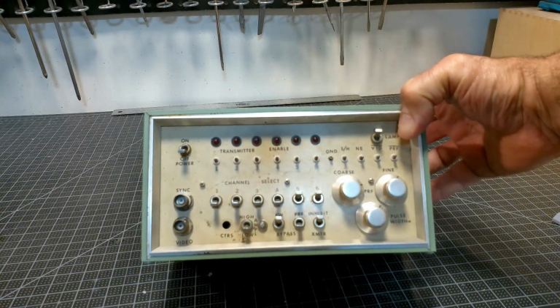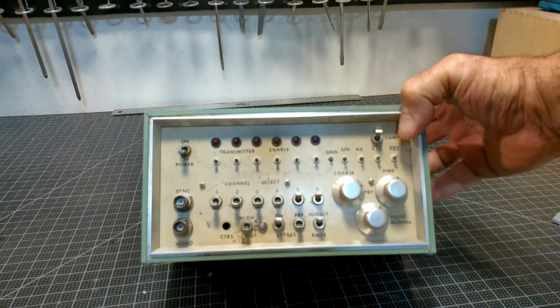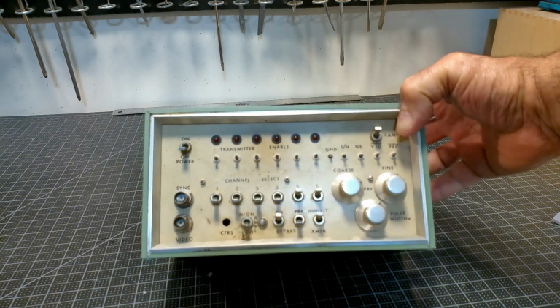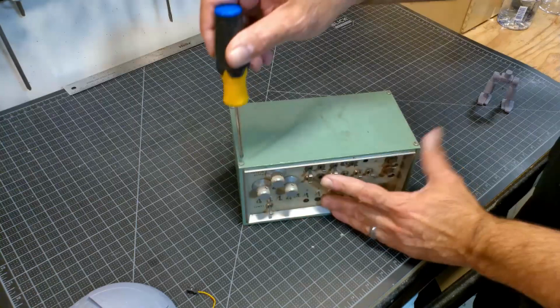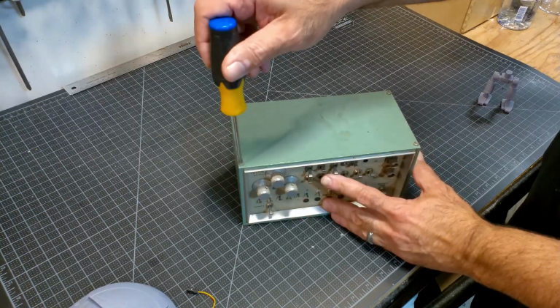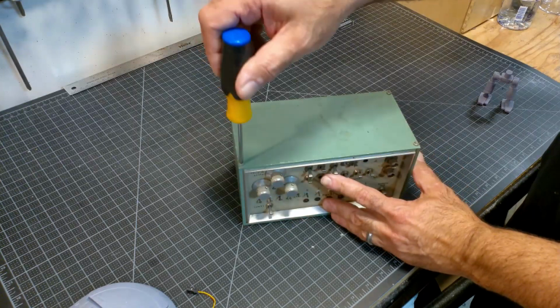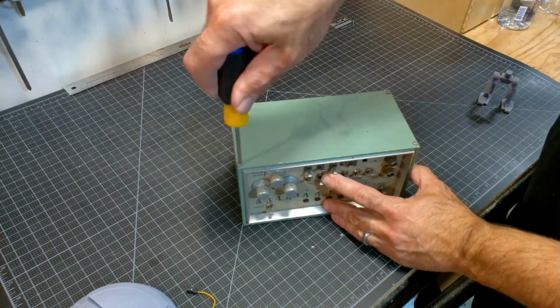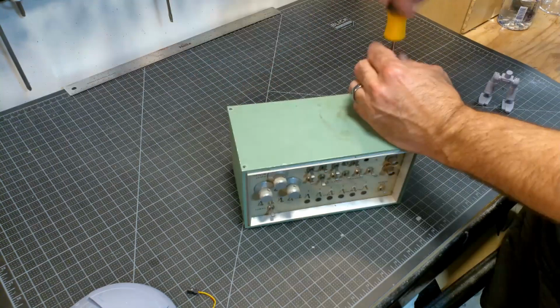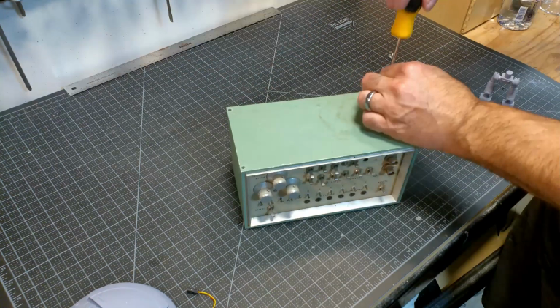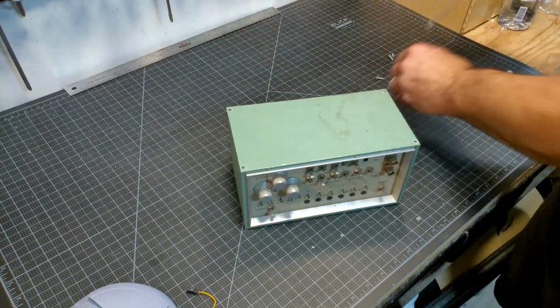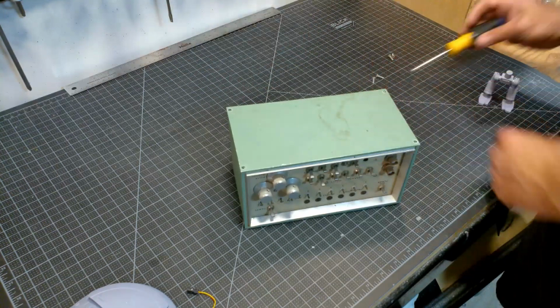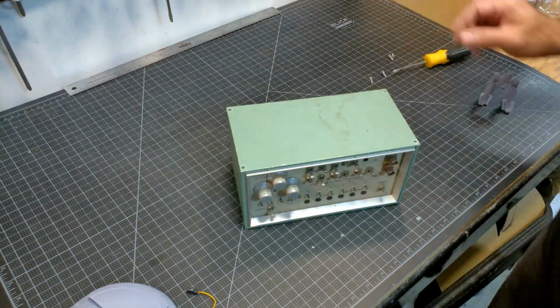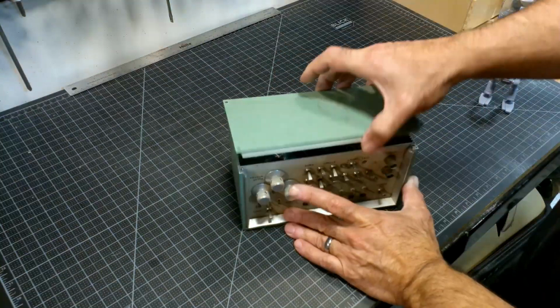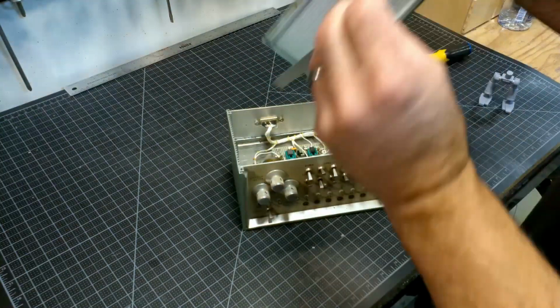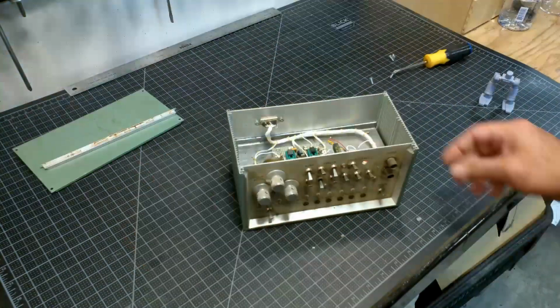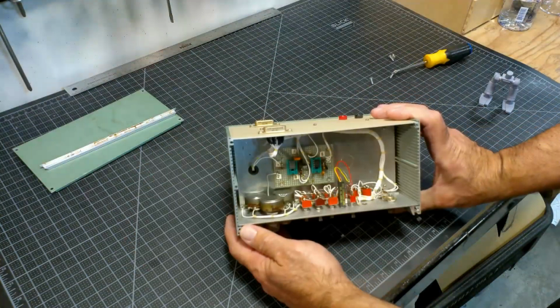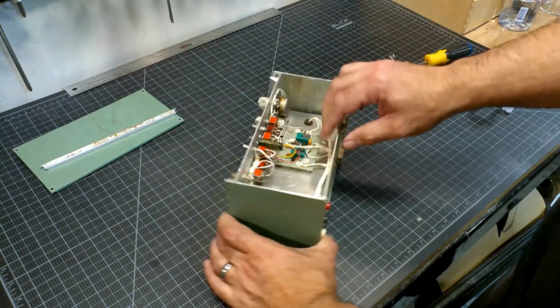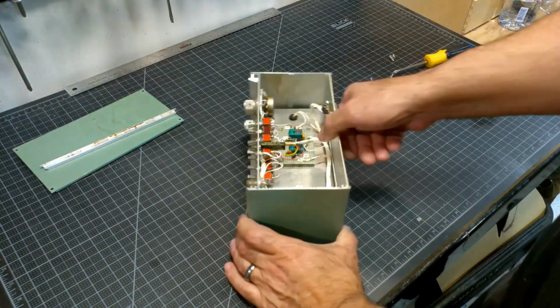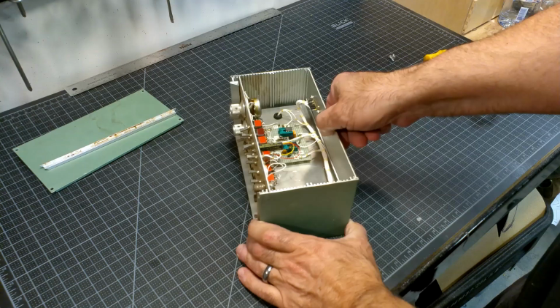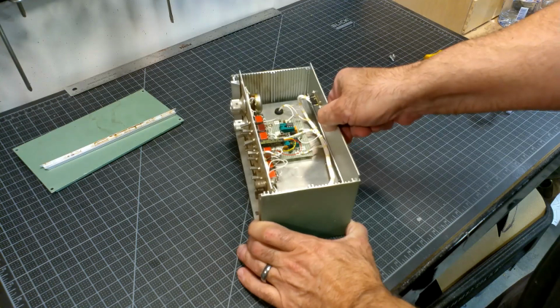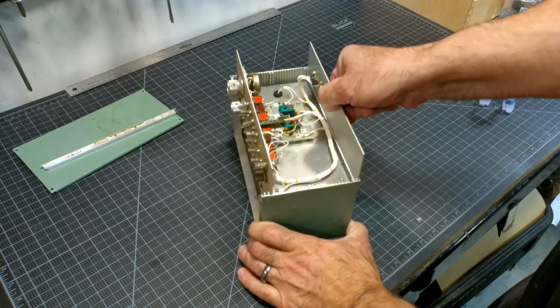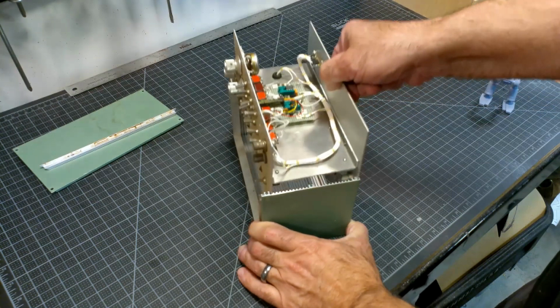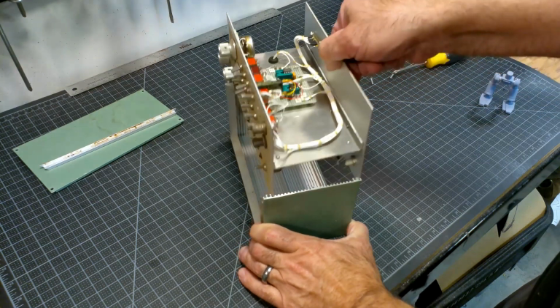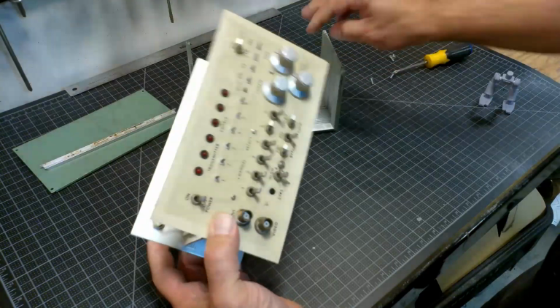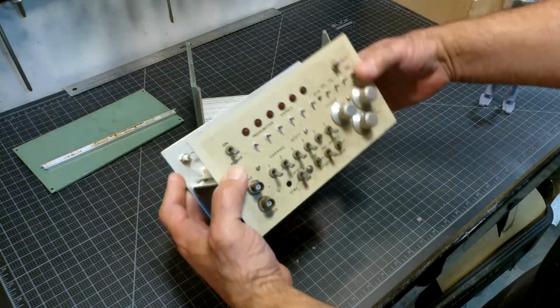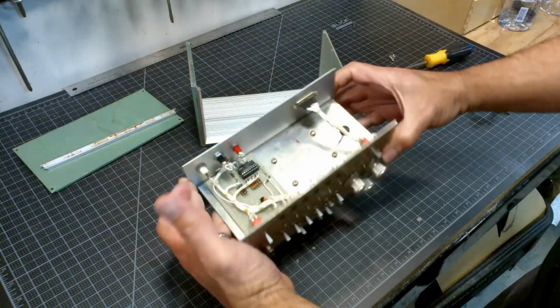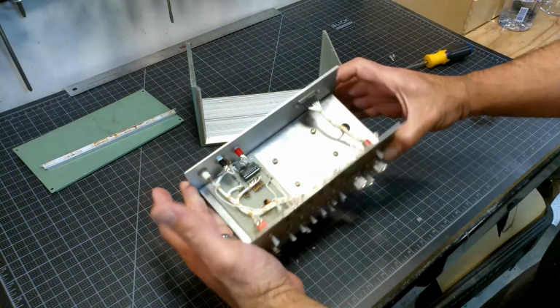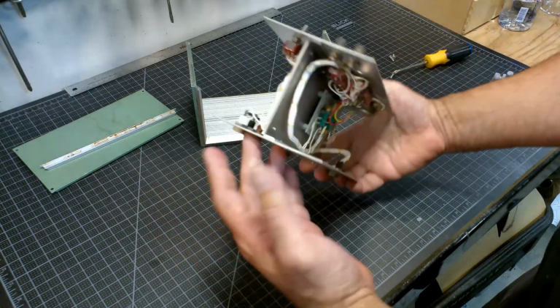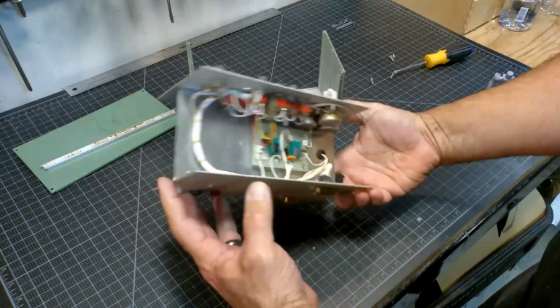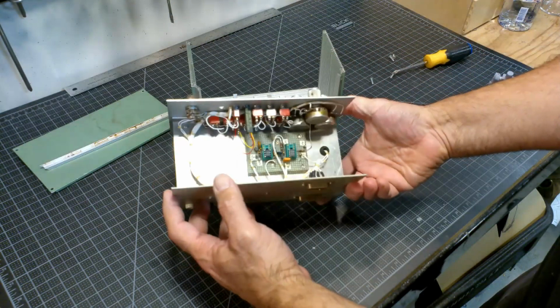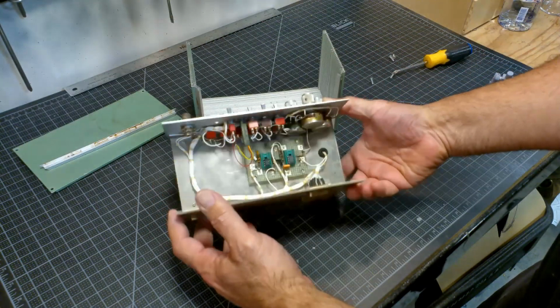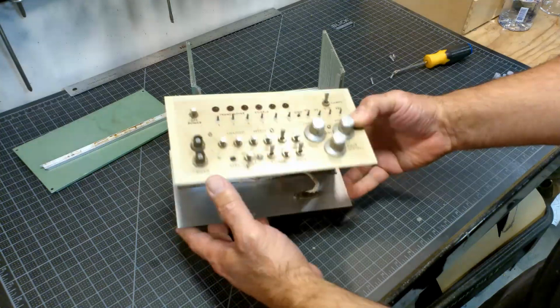I knew I needed room inside to place a battery, so I started to take it apart. As it came apart I thought I was going to remove the center shelf, but later decided to keep the shelf after all.